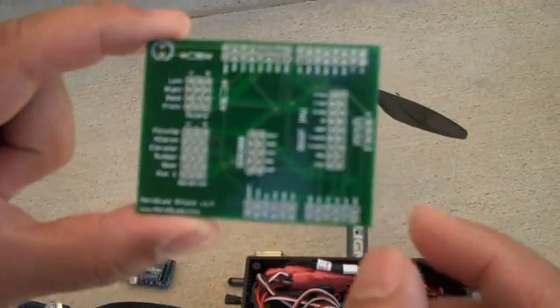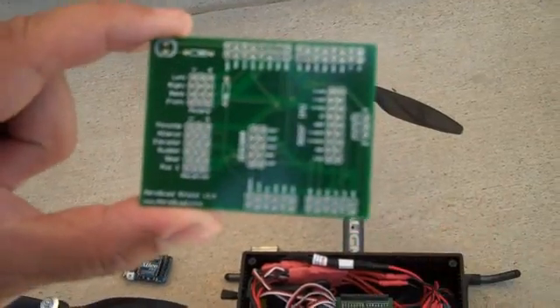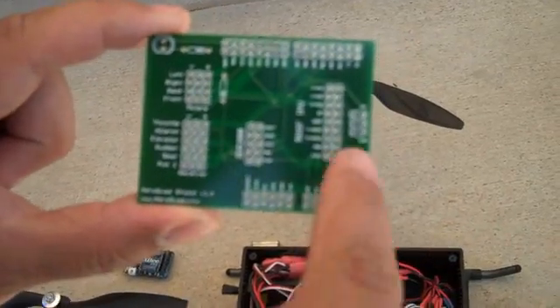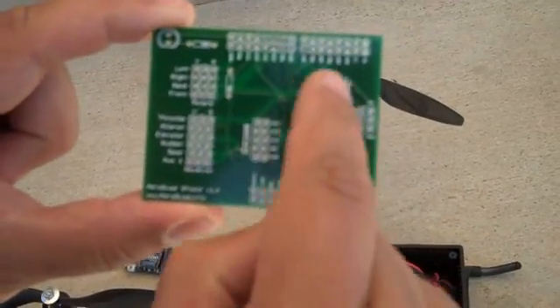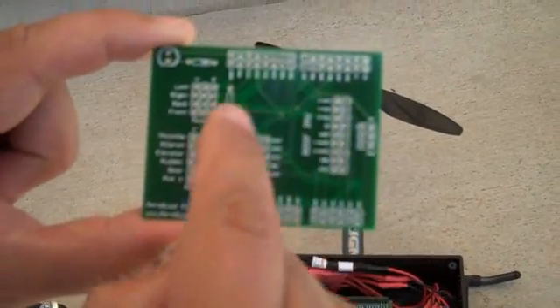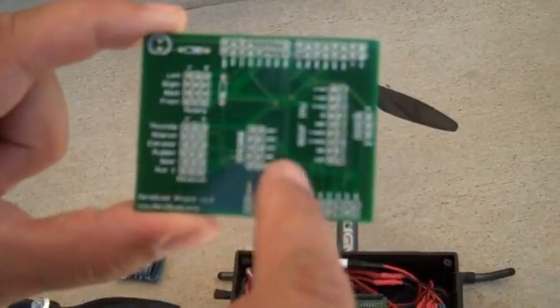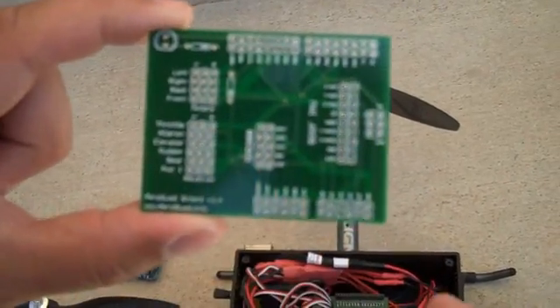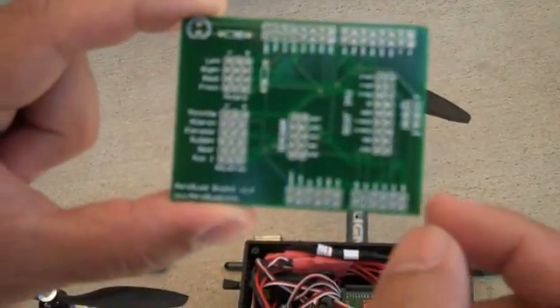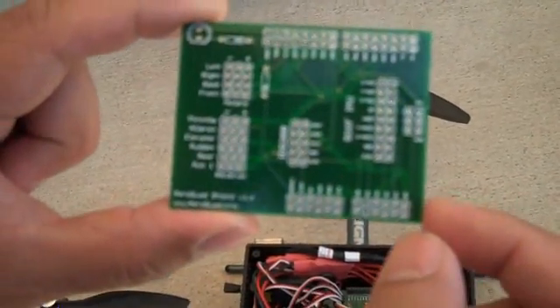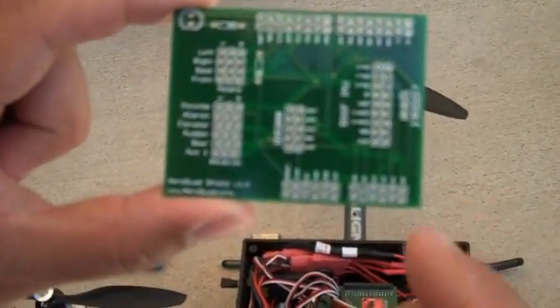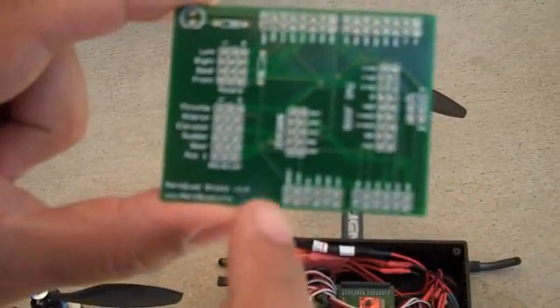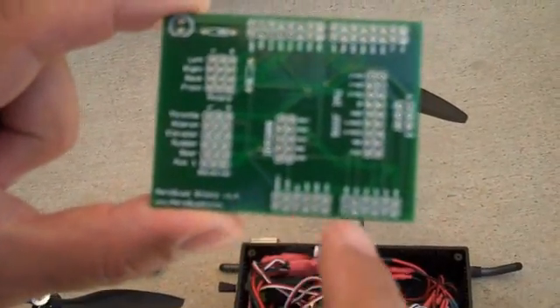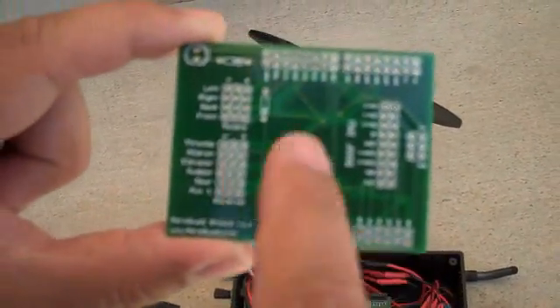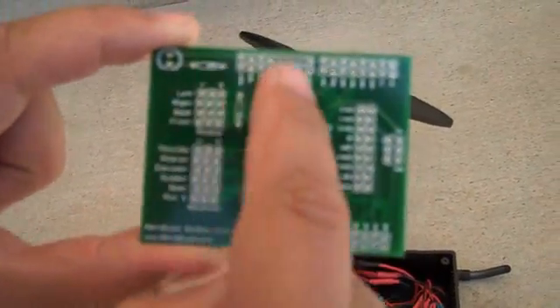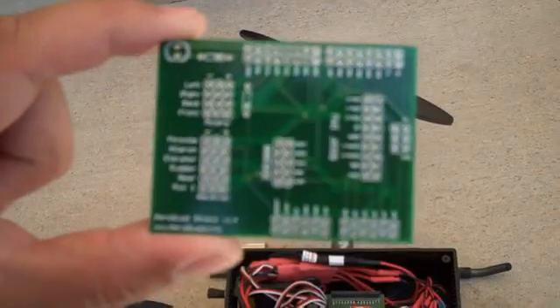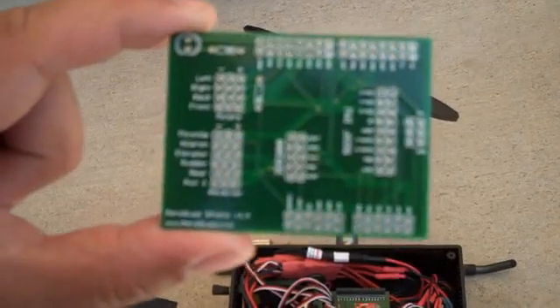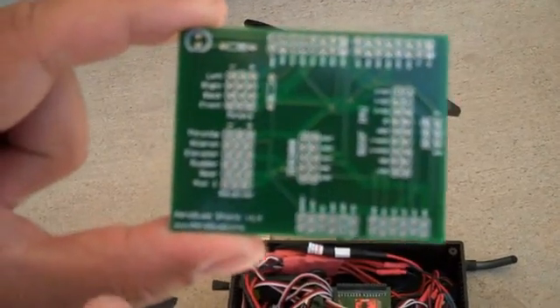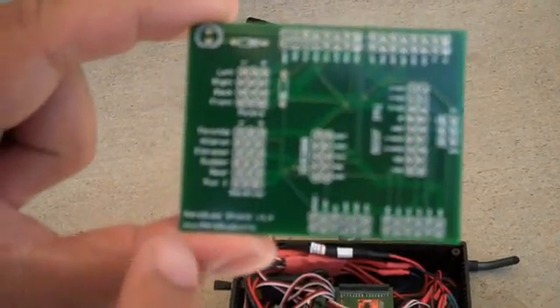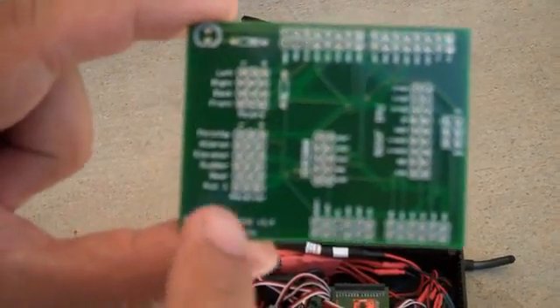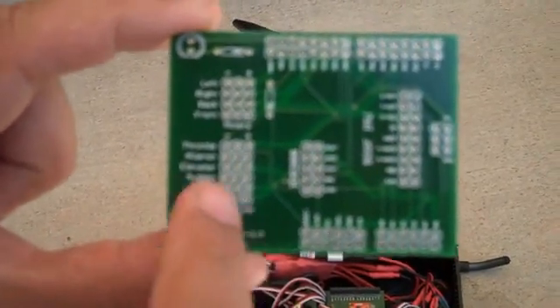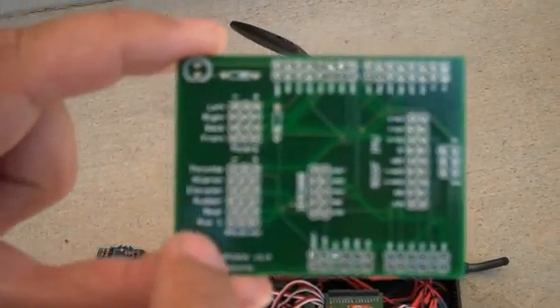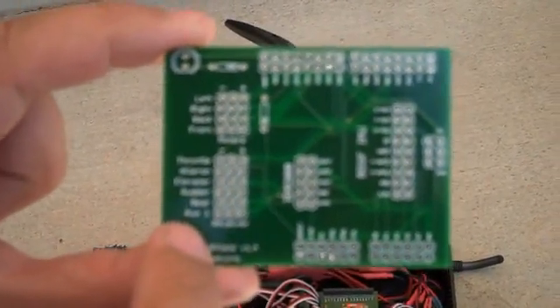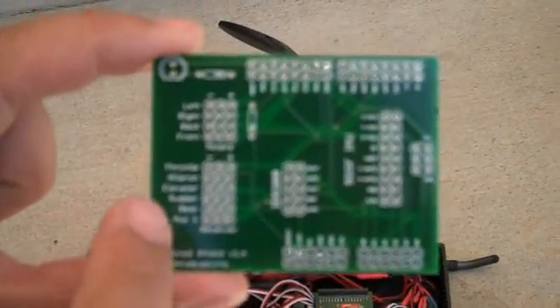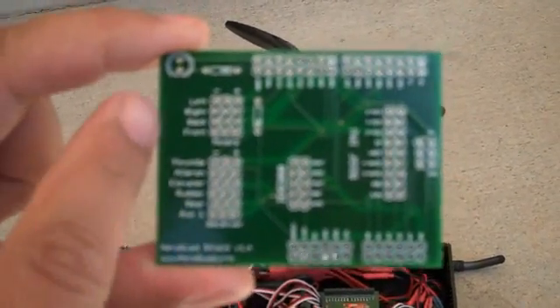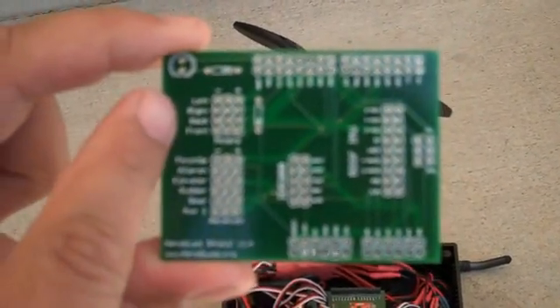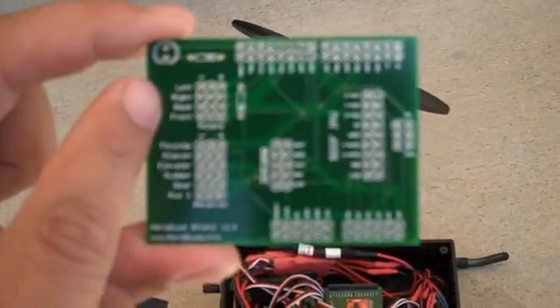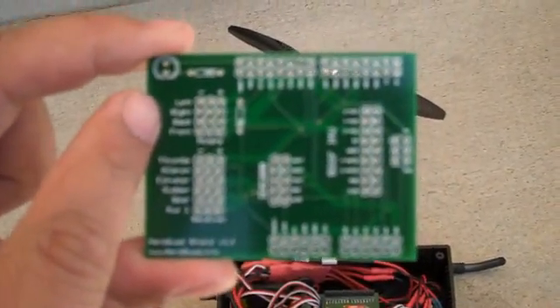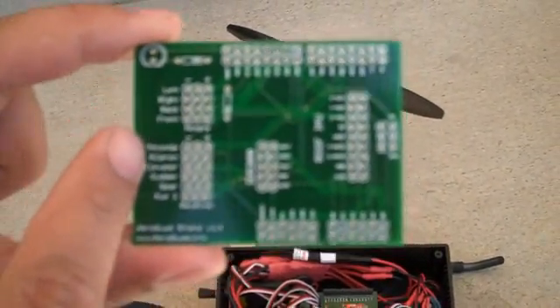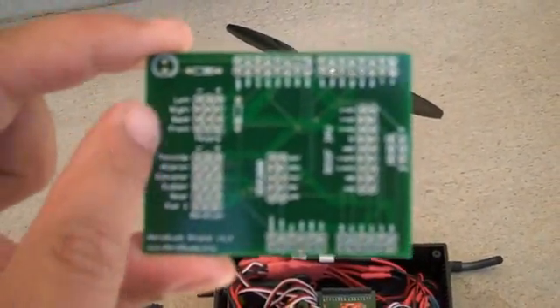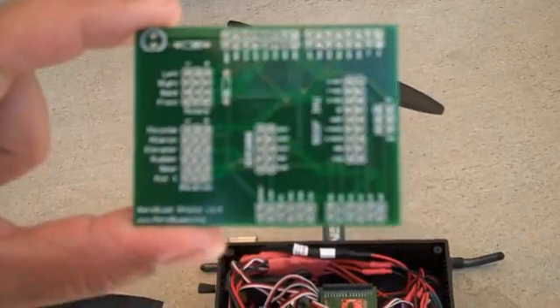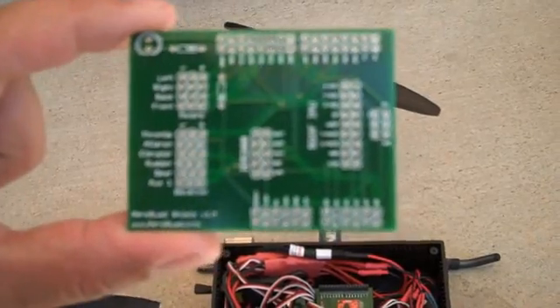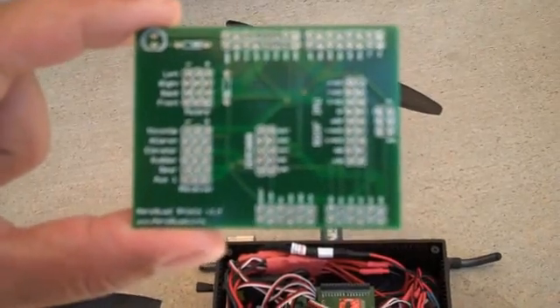It has areas for you to mount your sensors, connectors to connect to the Arduino, connectors for the receiver, and also connectors for the motors — all labeled so you know what's what.